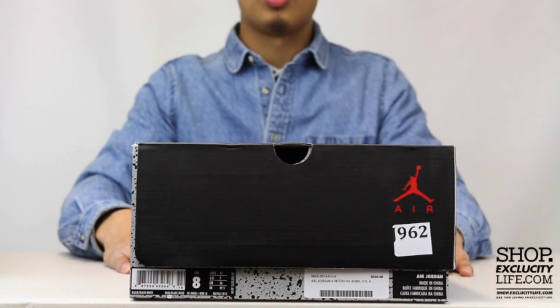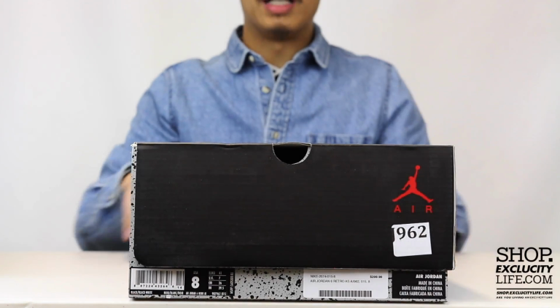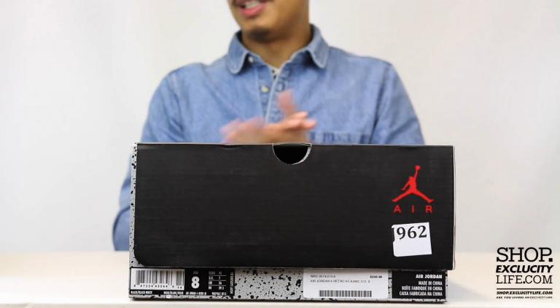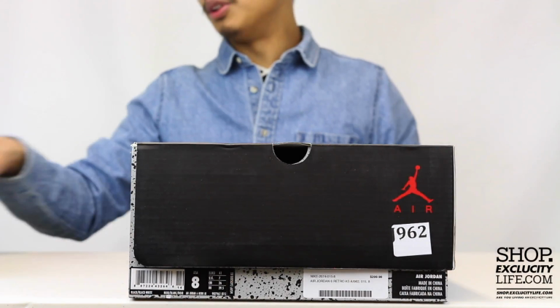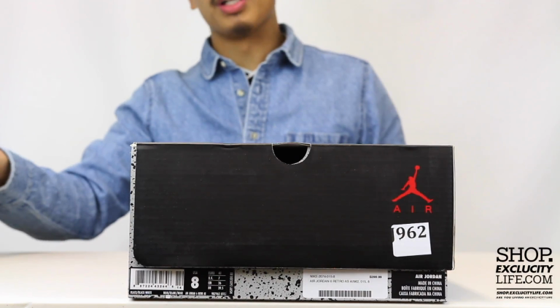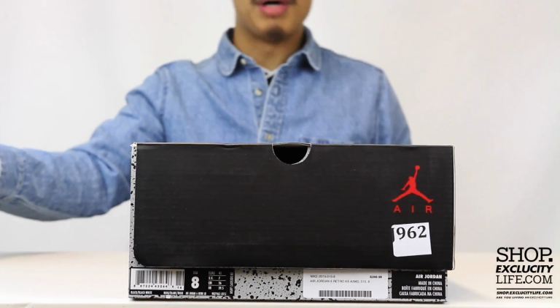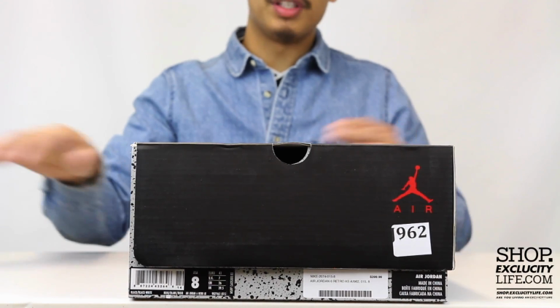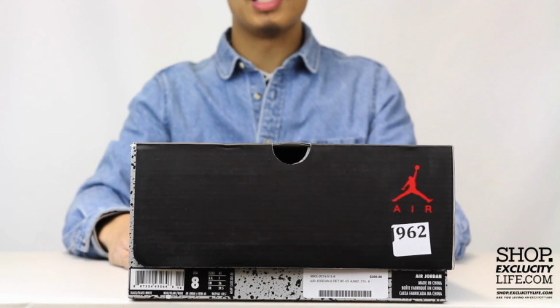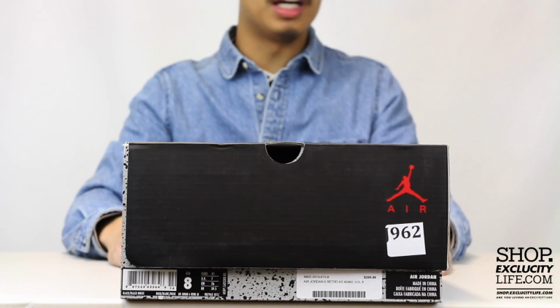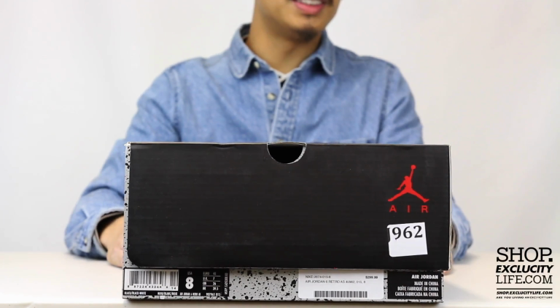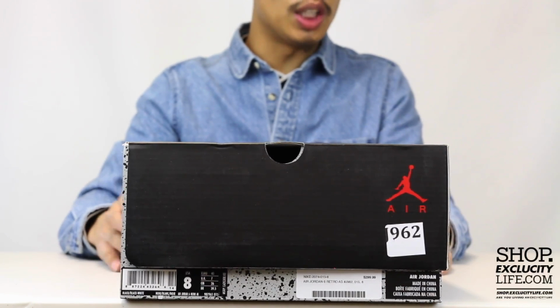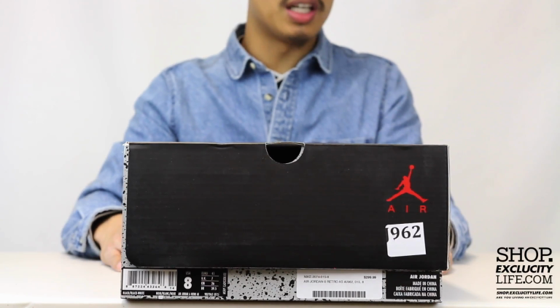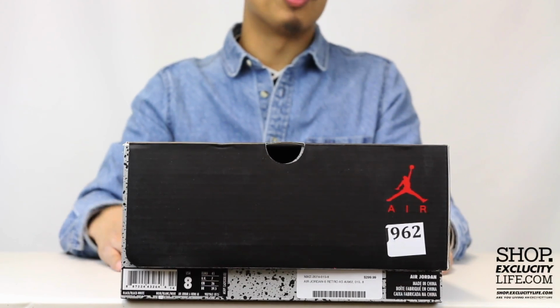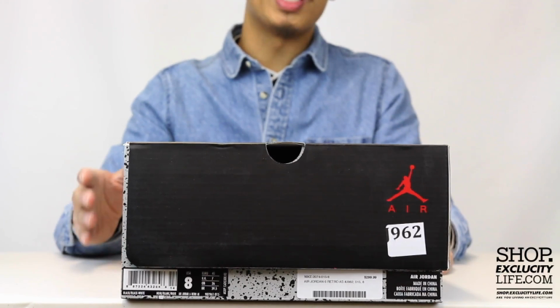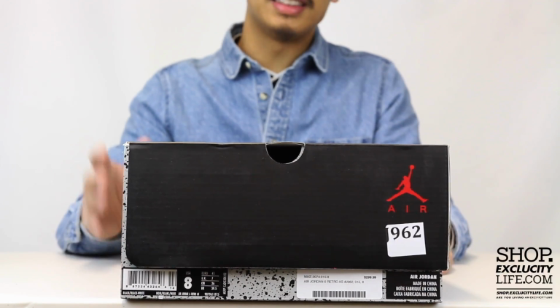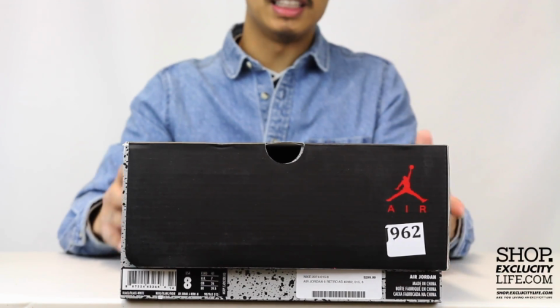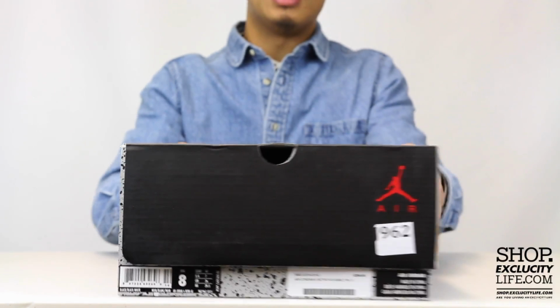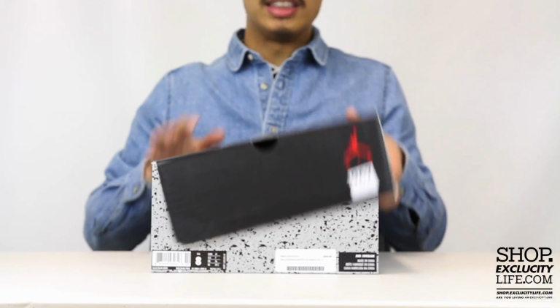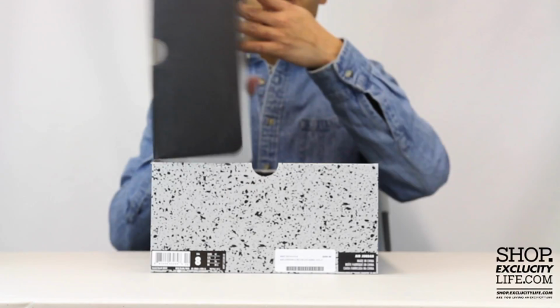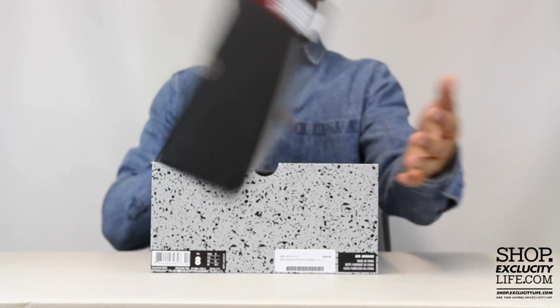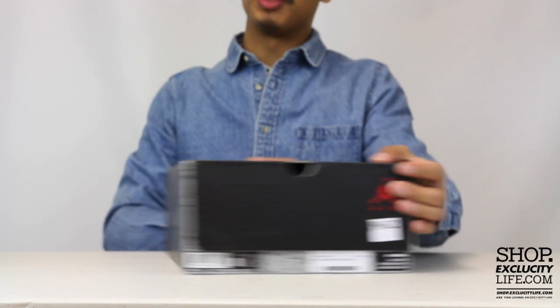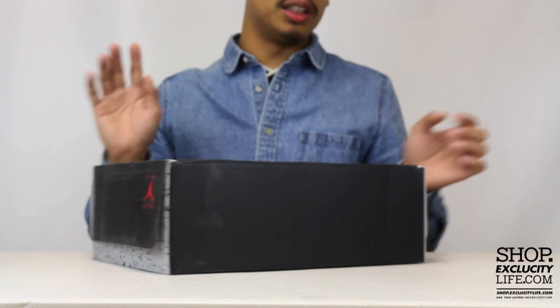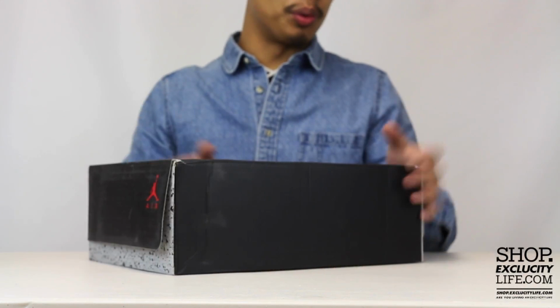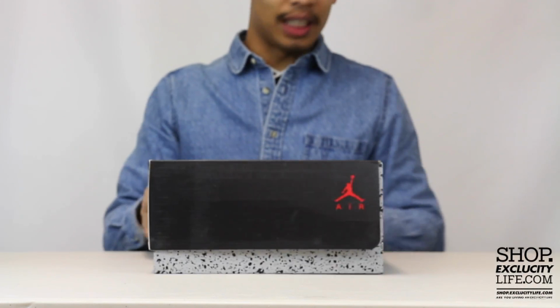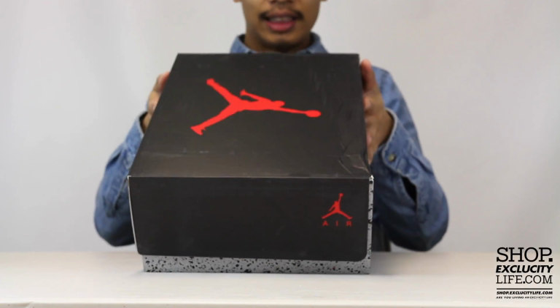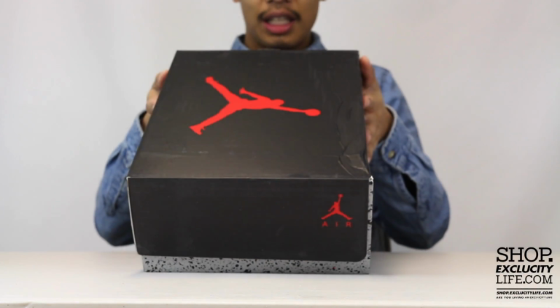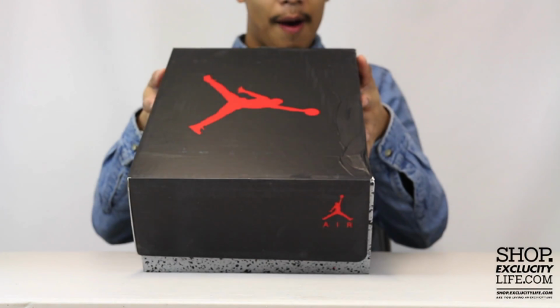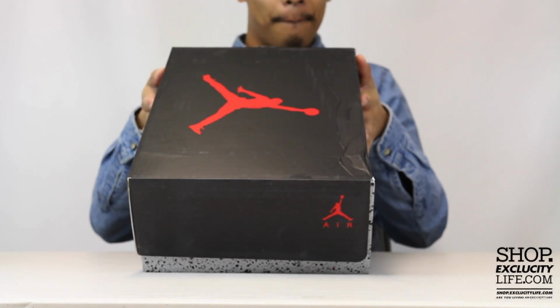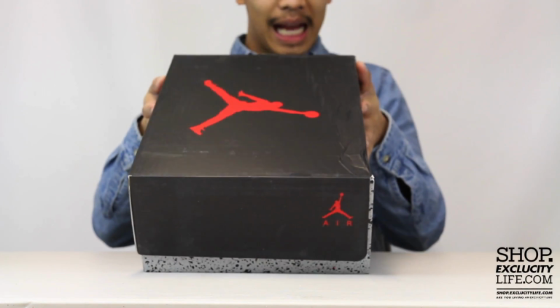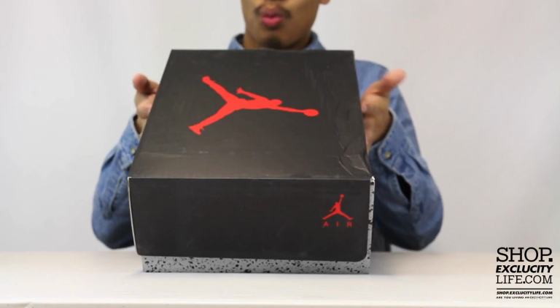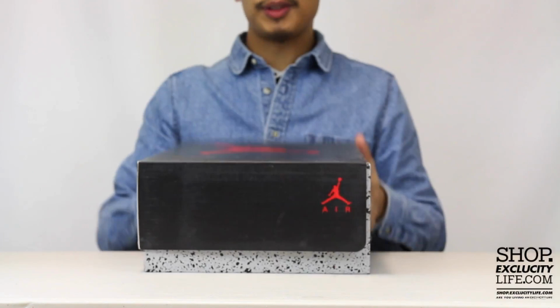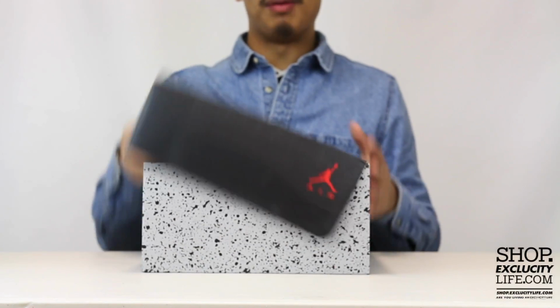What up y'all, Texas City coming to you in another unboxing video. We got the Air Jordan 6 All-Star for 2017. The official colors on this Air Jordan 6 are black and white.